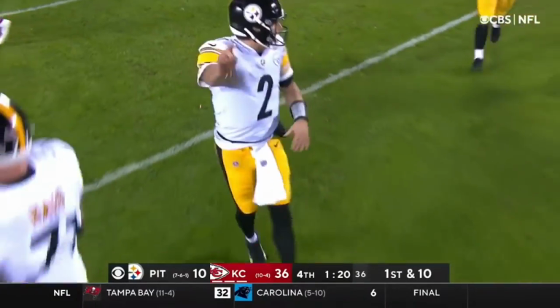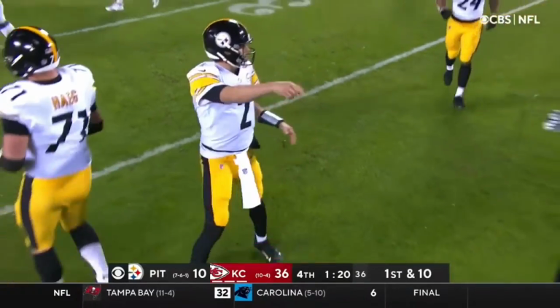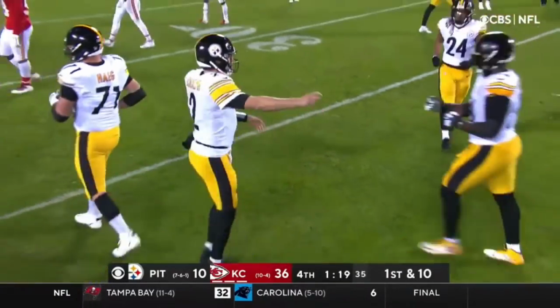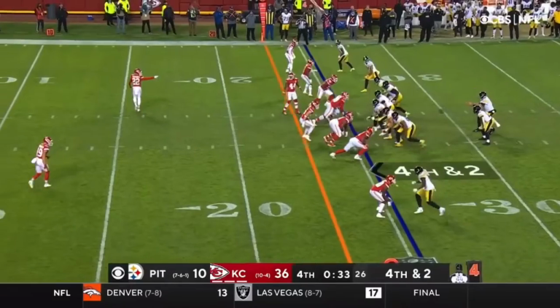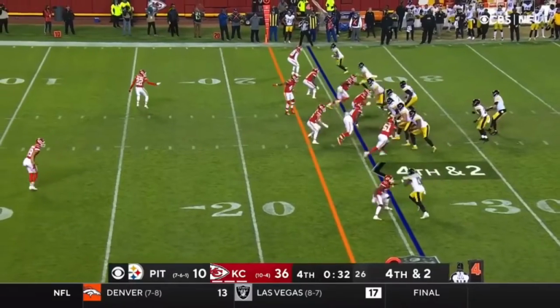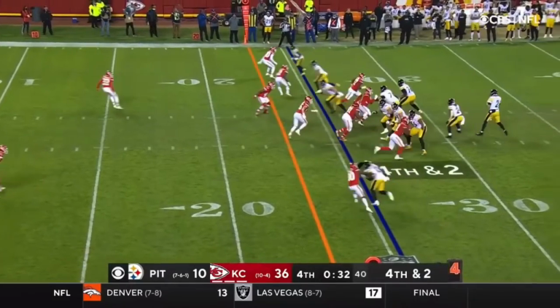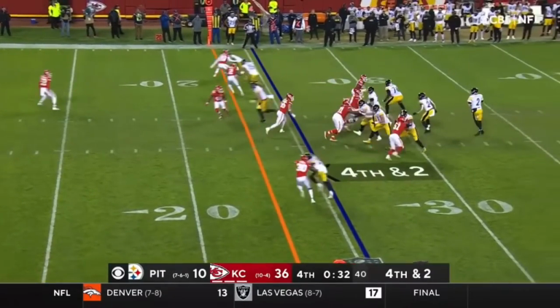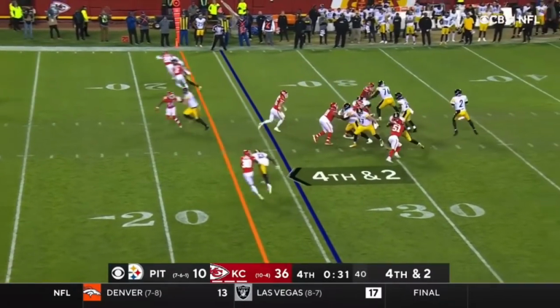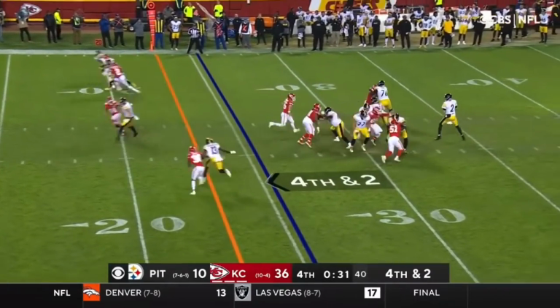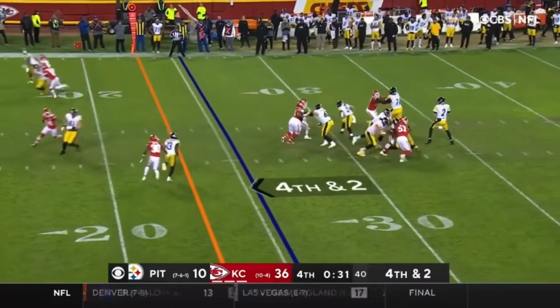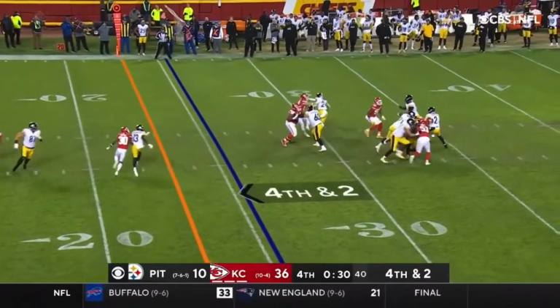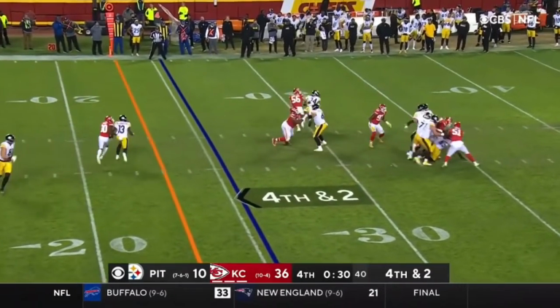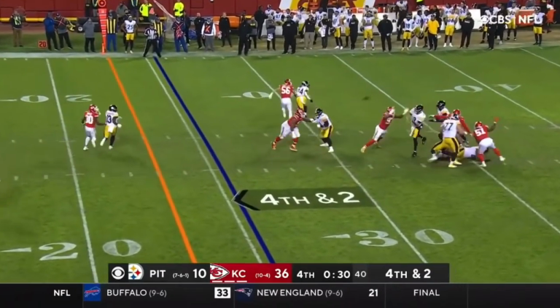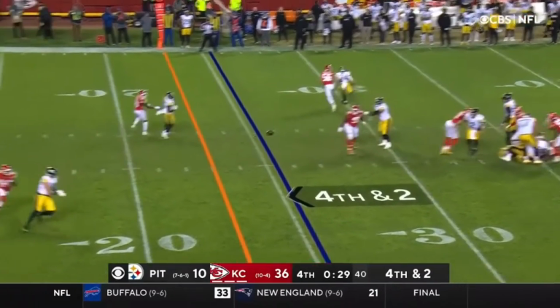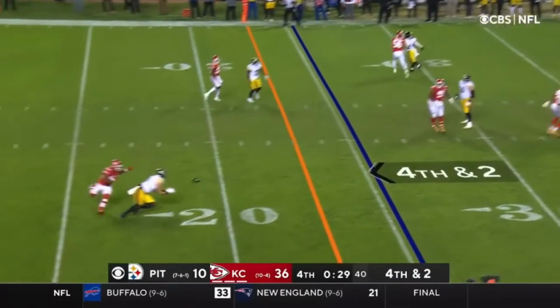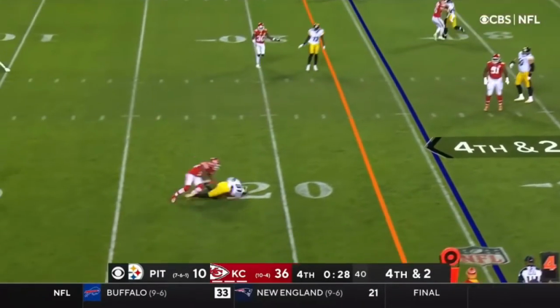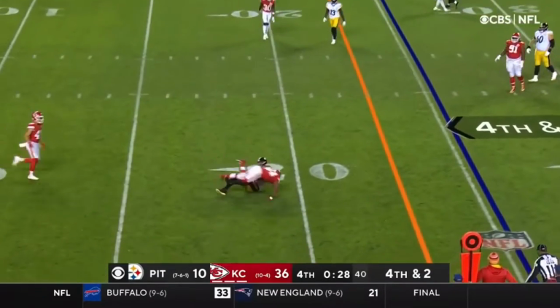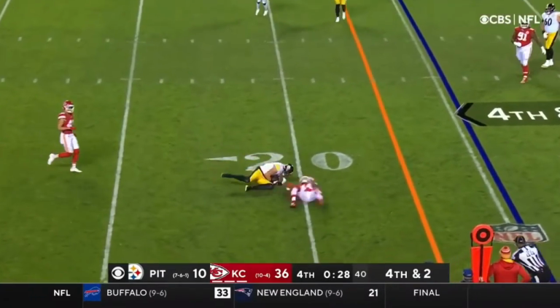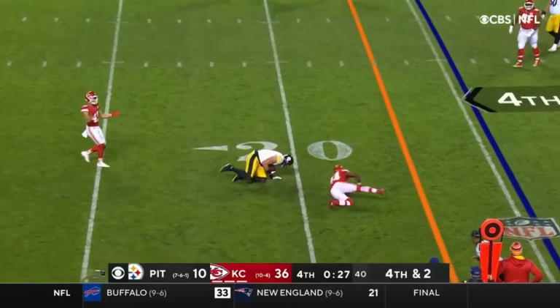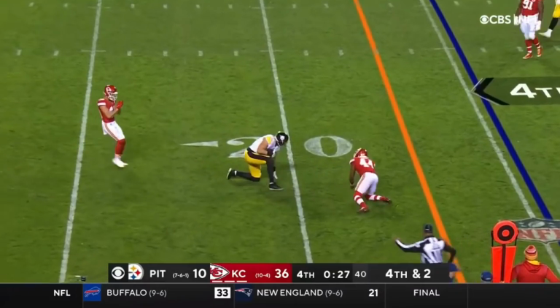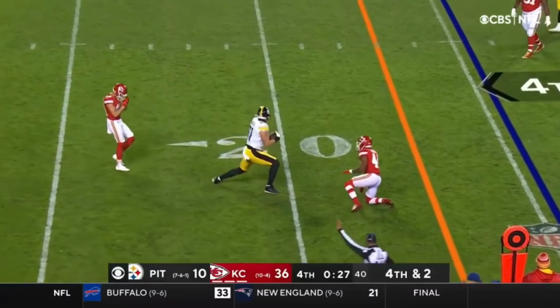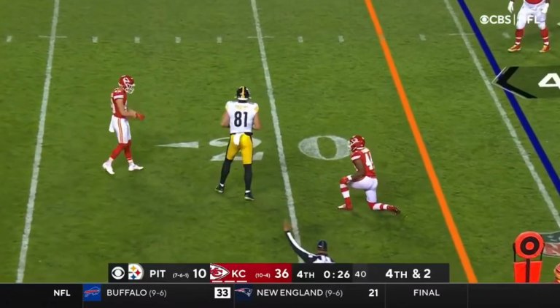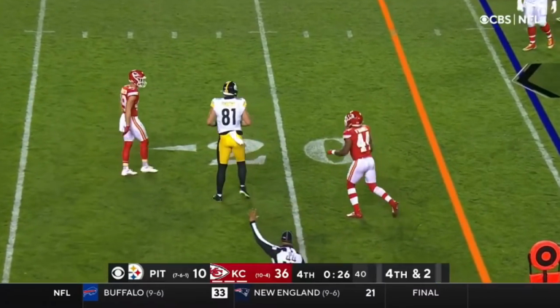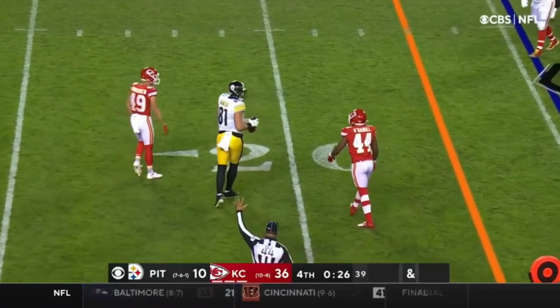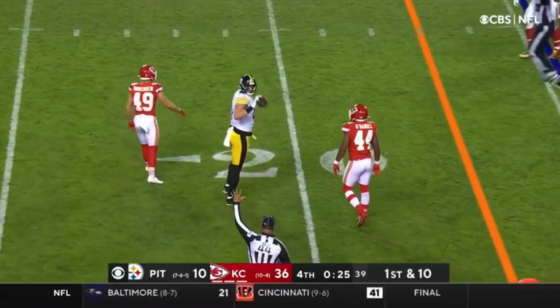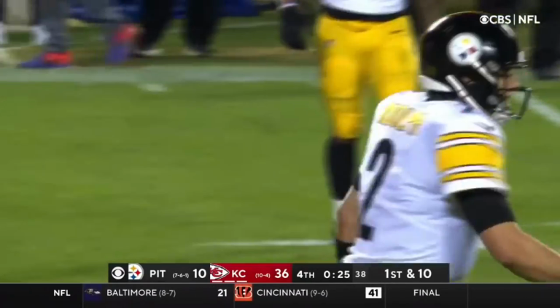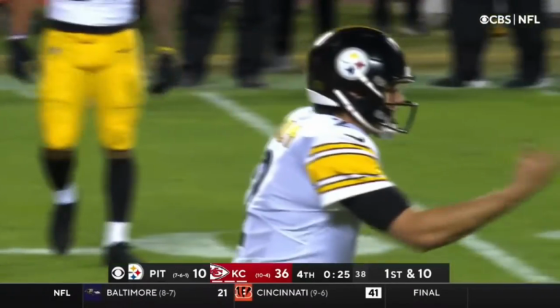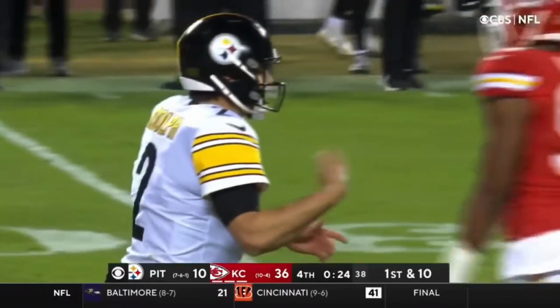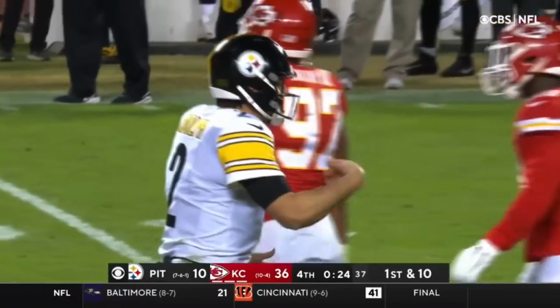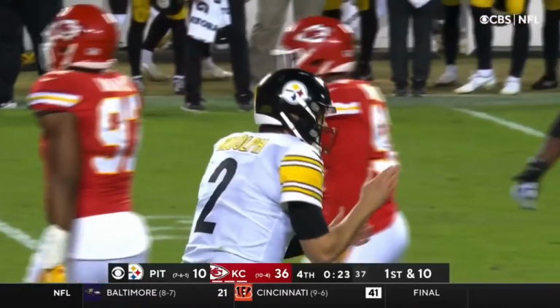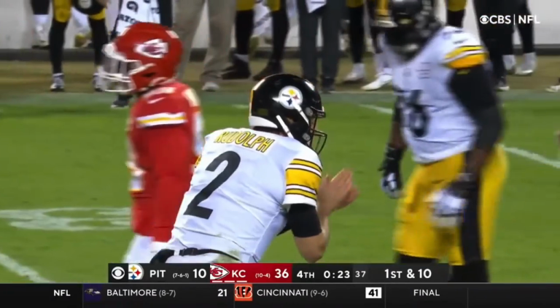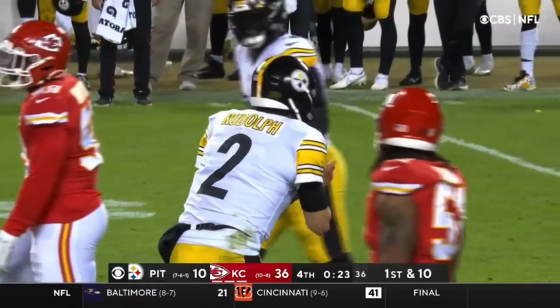That was a great run. This defense is very impressive. That's caught — that is Gentry.